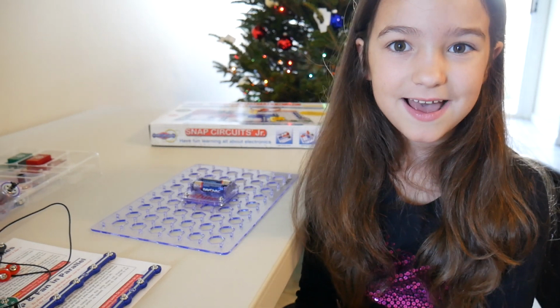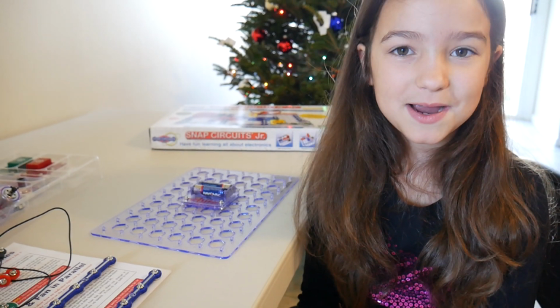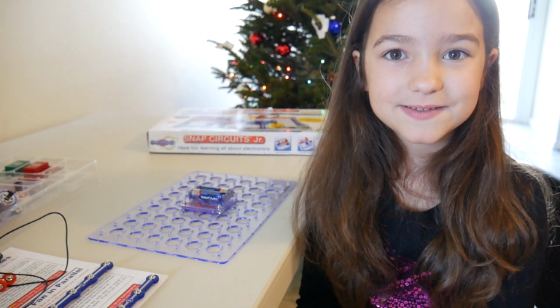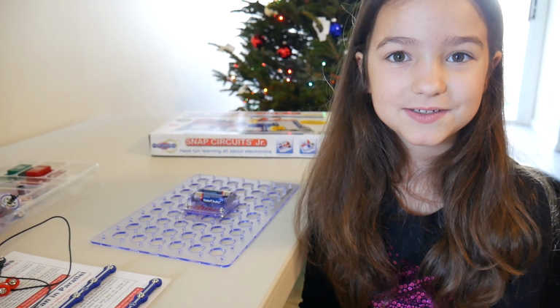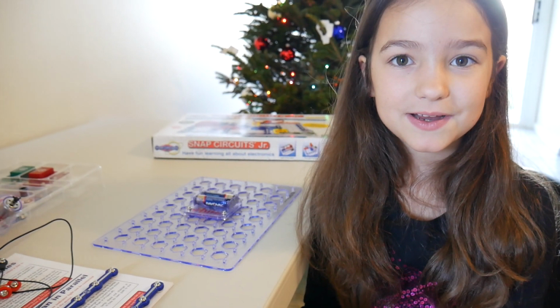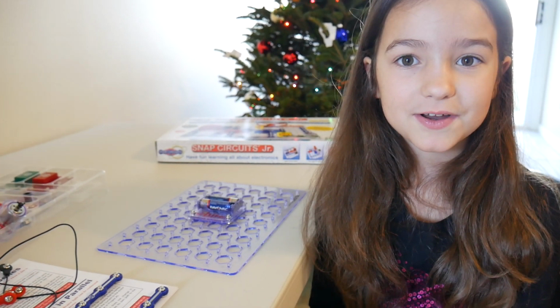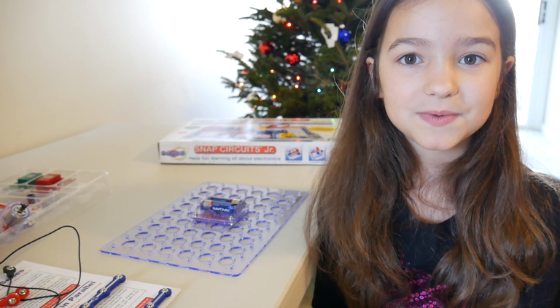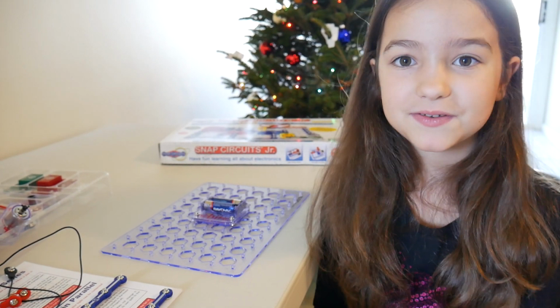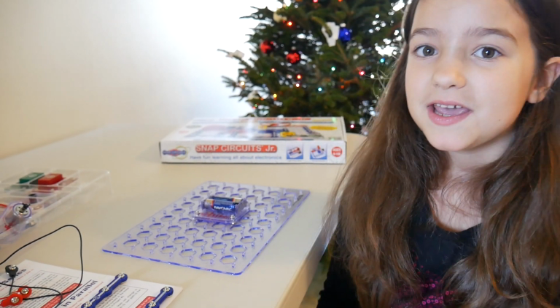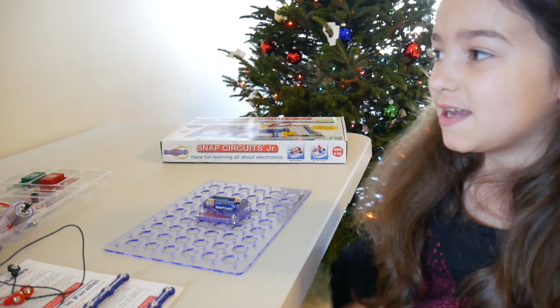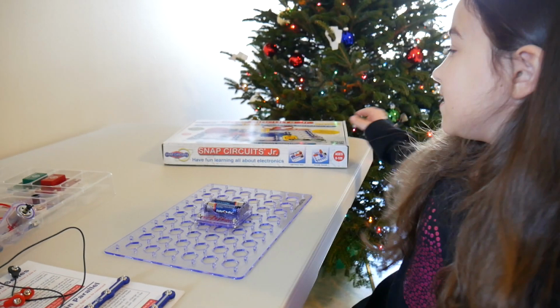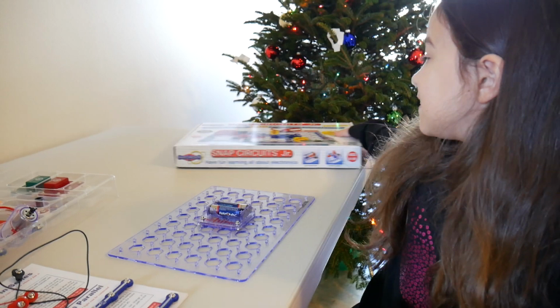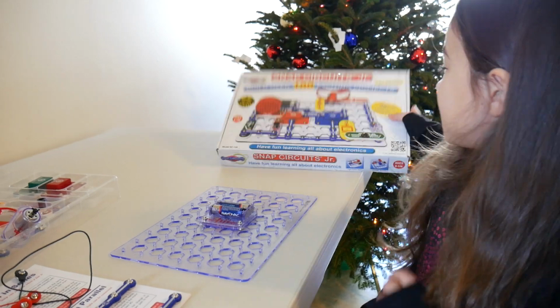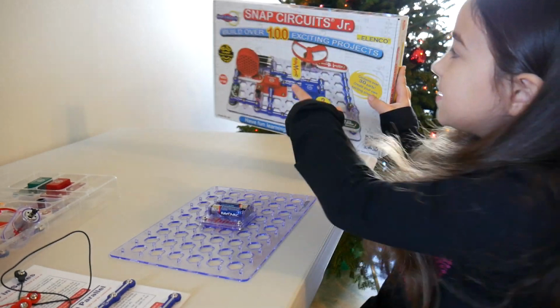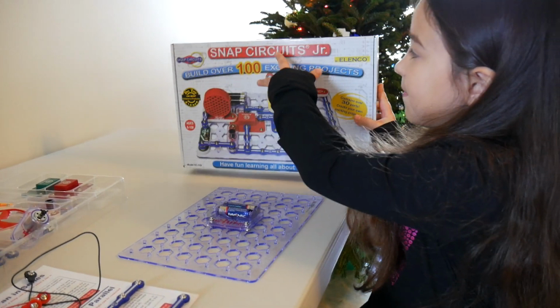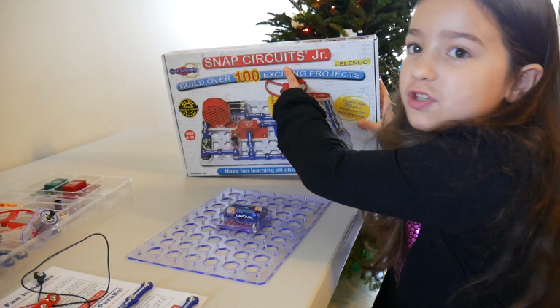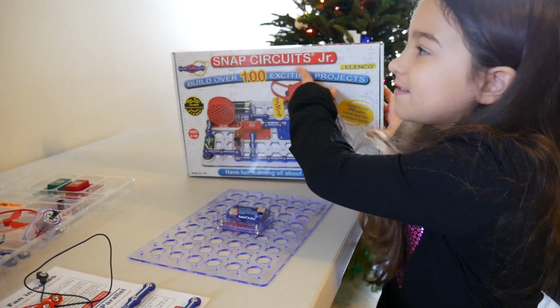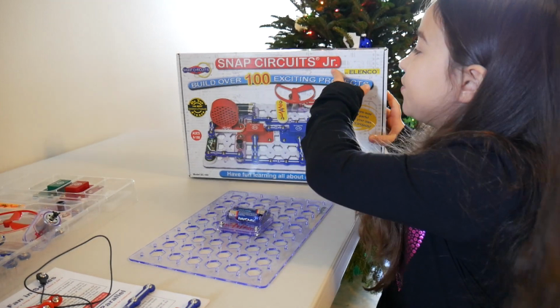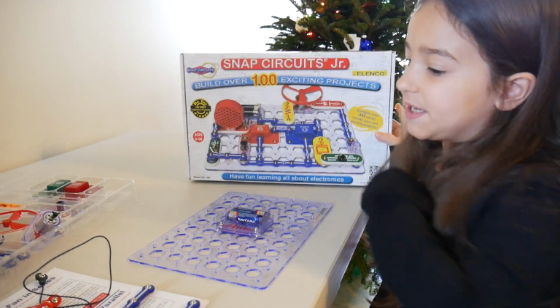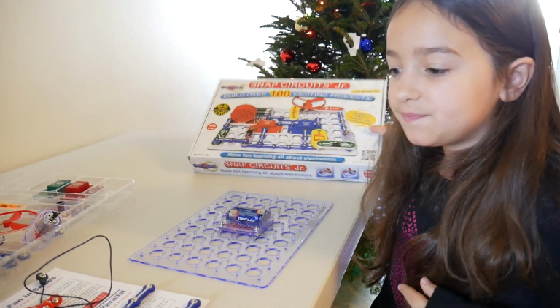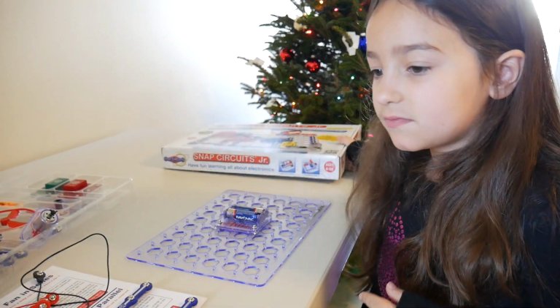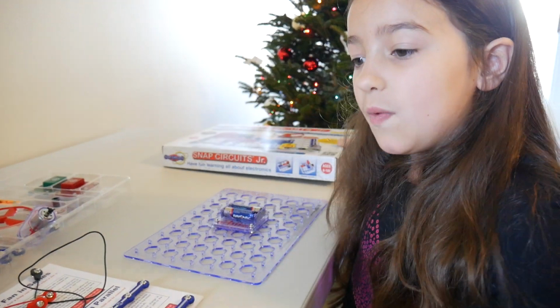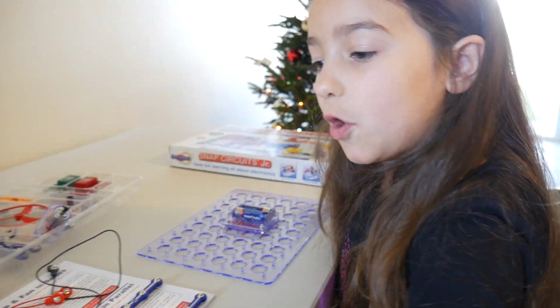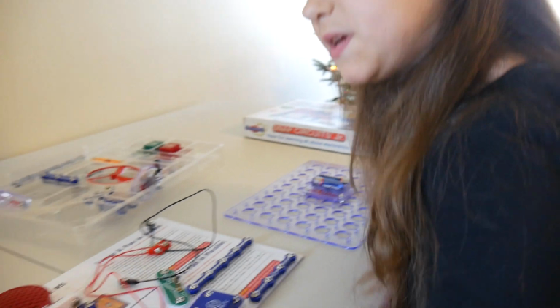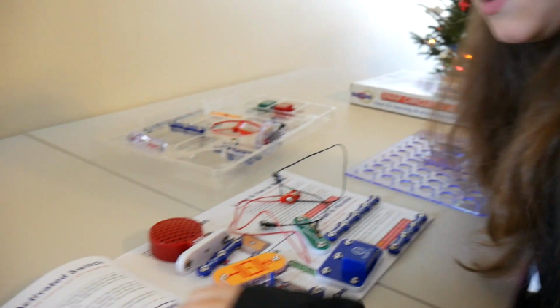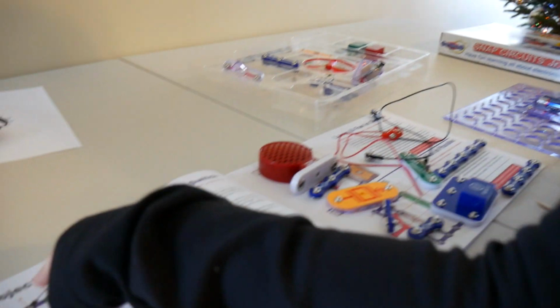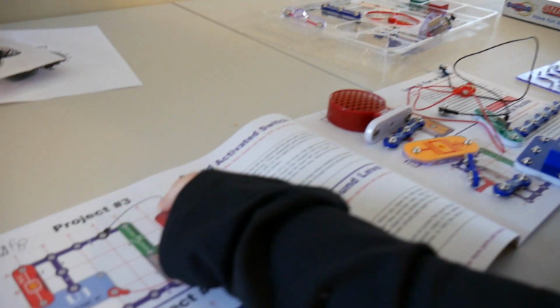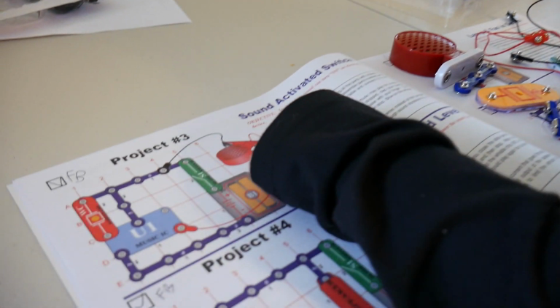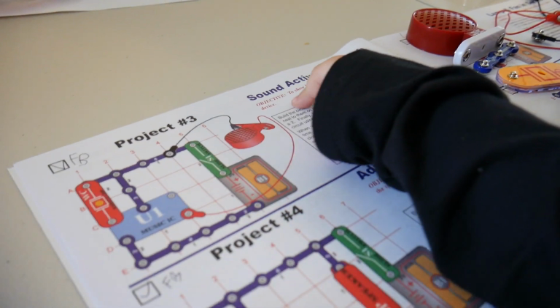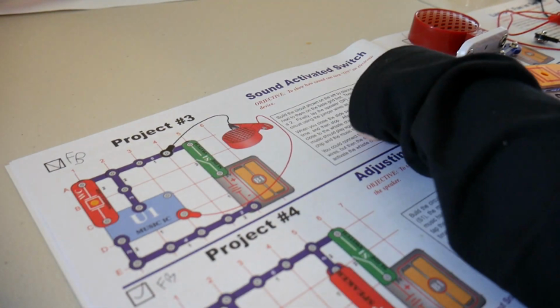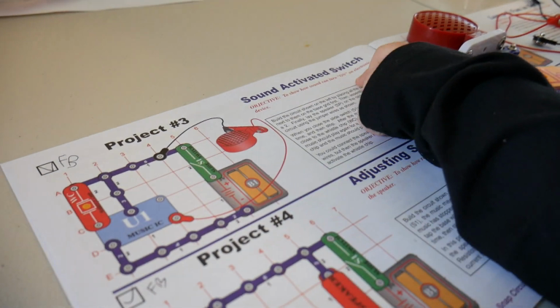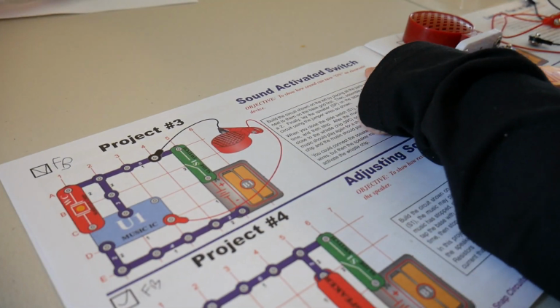Hi, my name is Faye. Today we are going to be using the Snap Circuits Junior Kit. We are going to be doing Project 3: Sound Activator Switch.